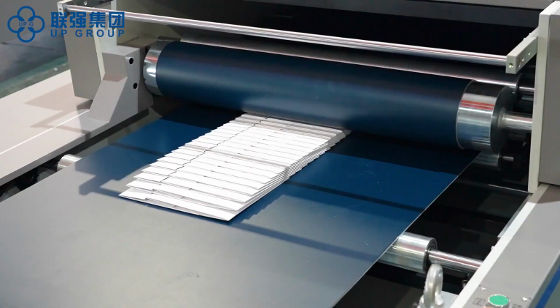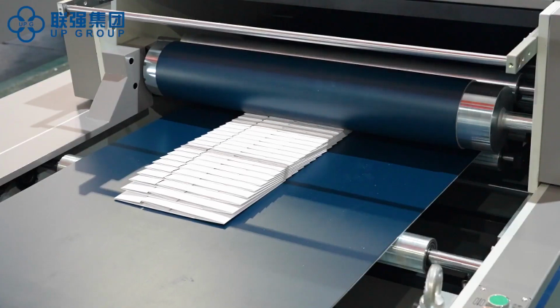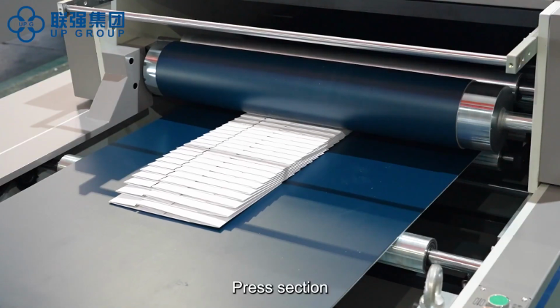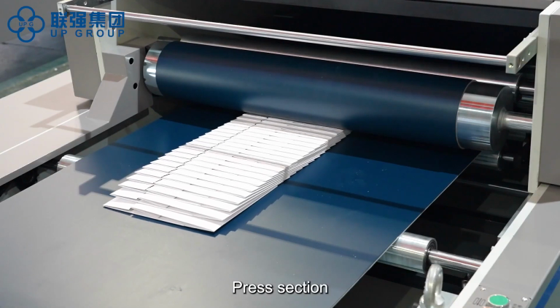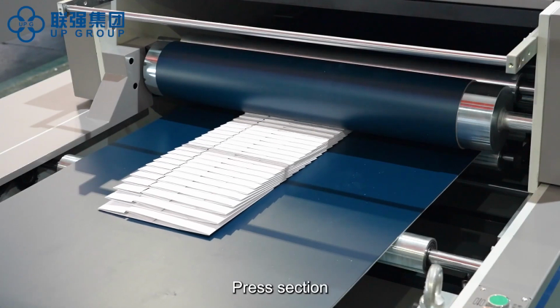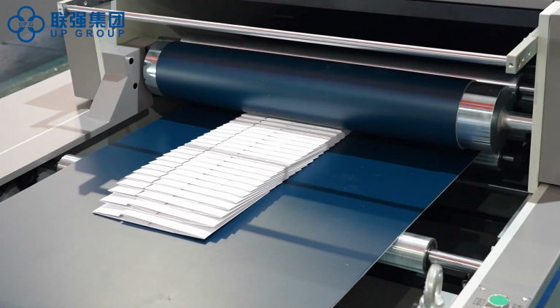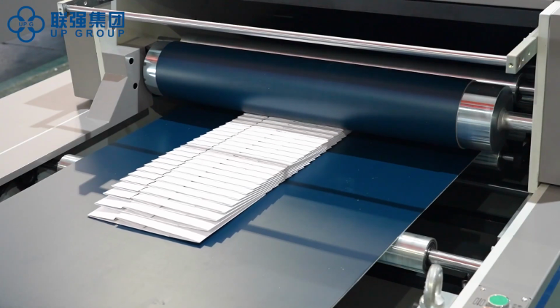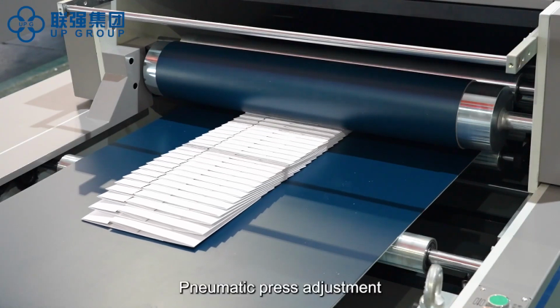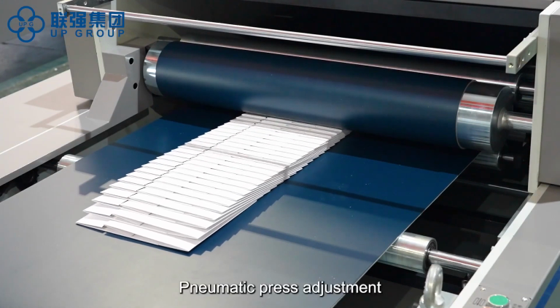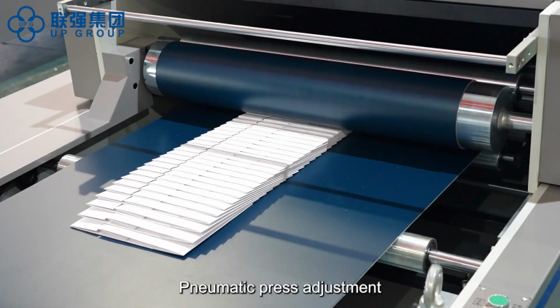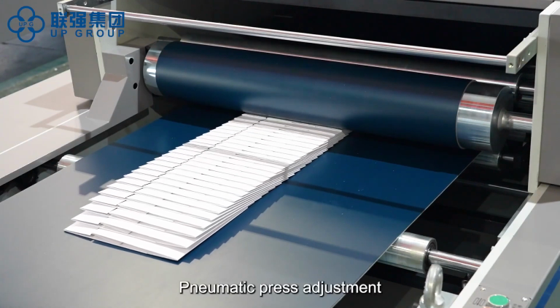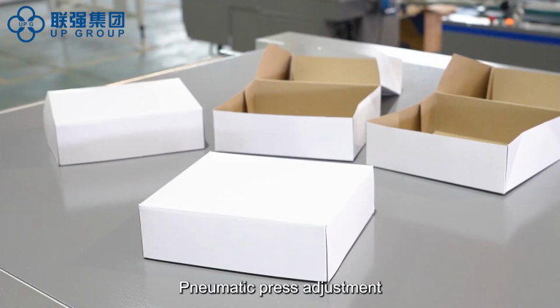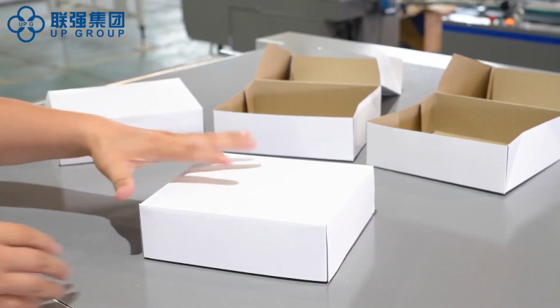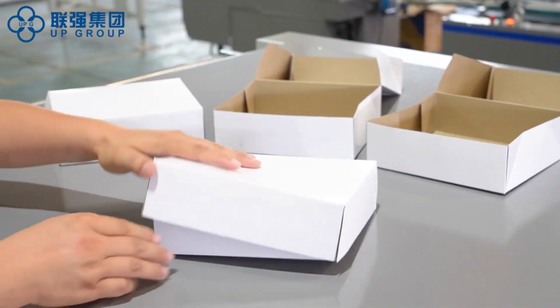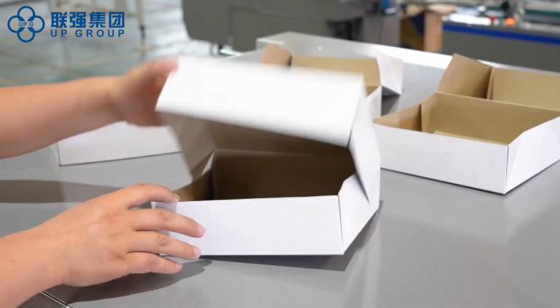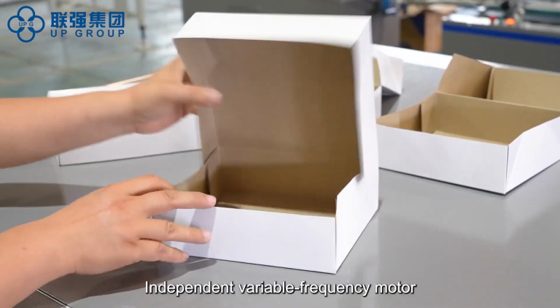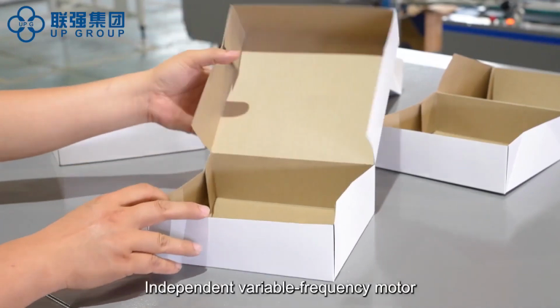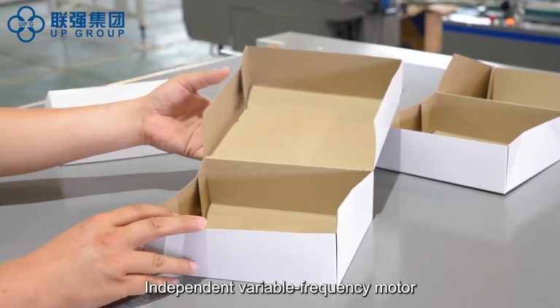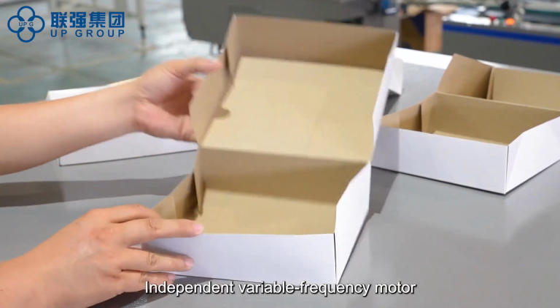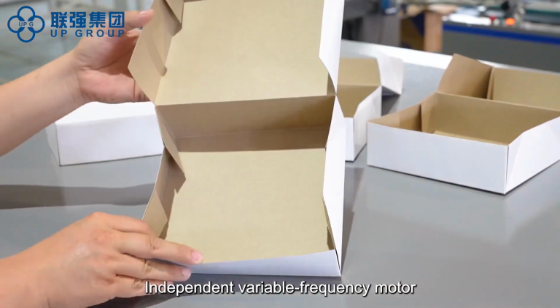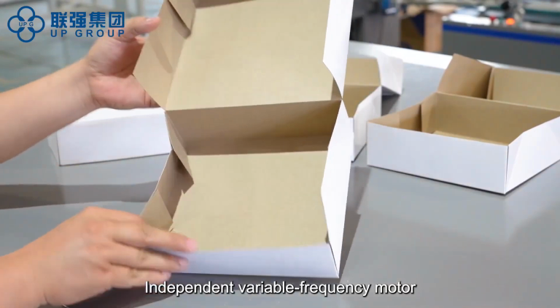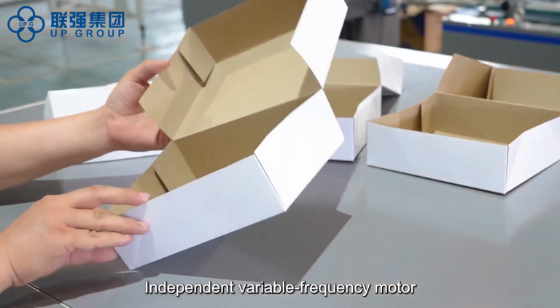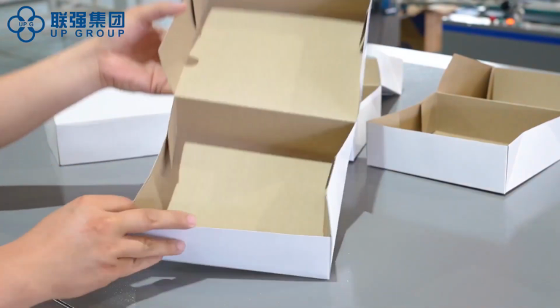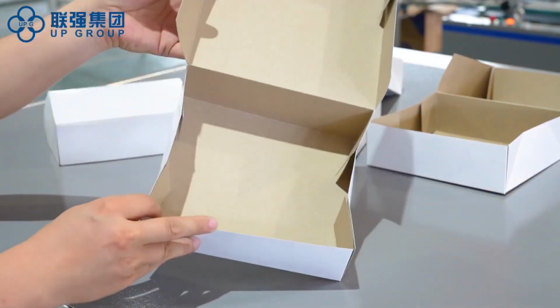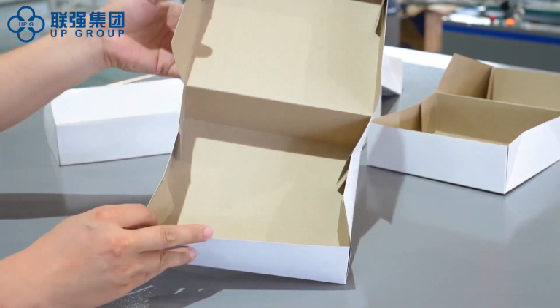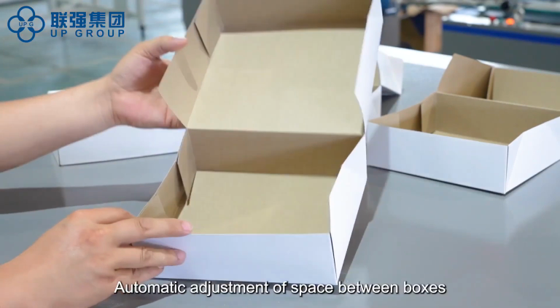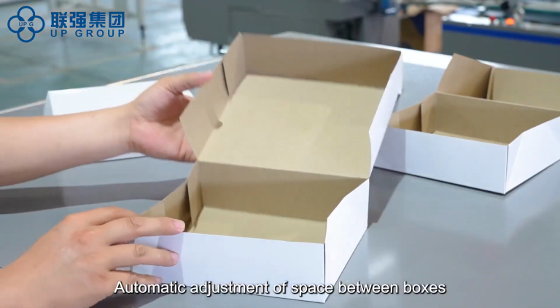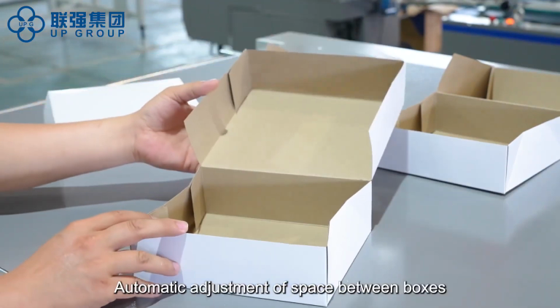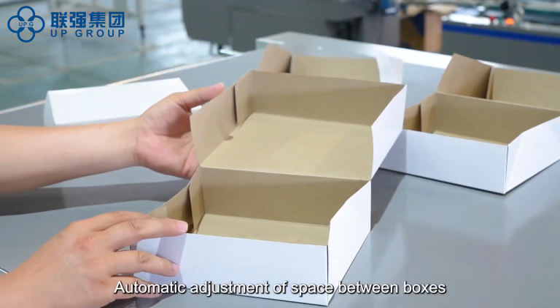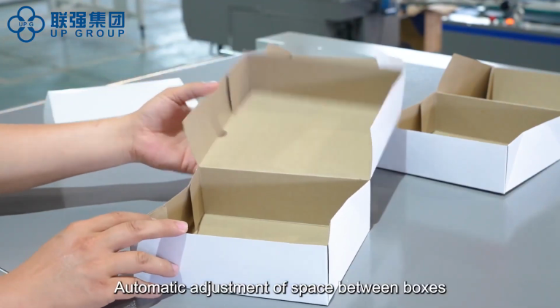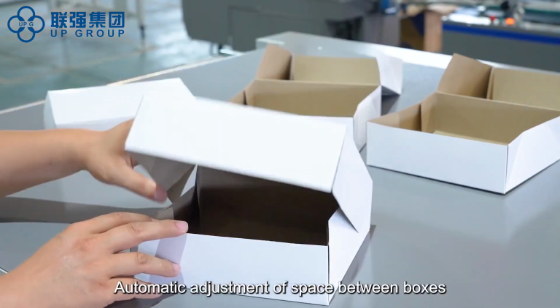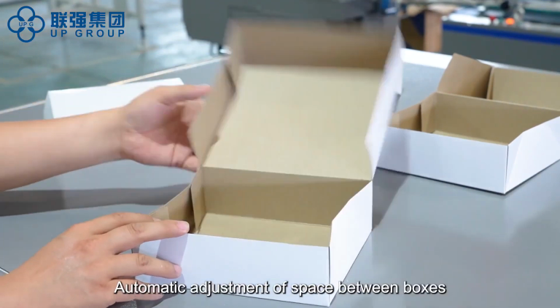Press section: pneumatic press adjustment, independent variable frequency motor. Automatic adjustment of space between boxes.